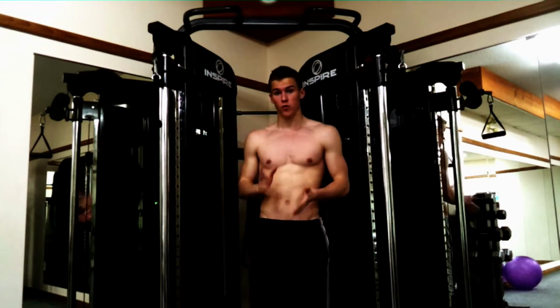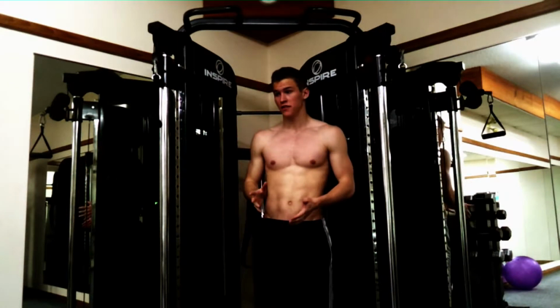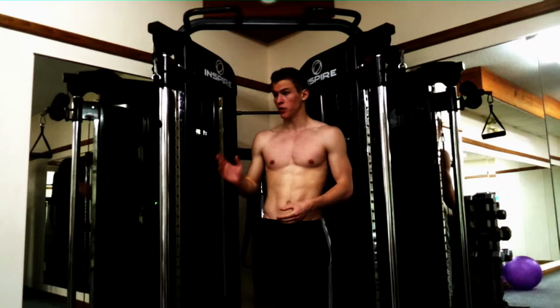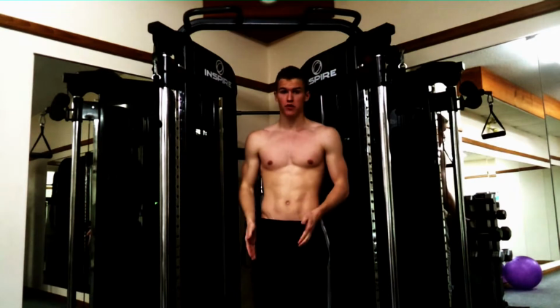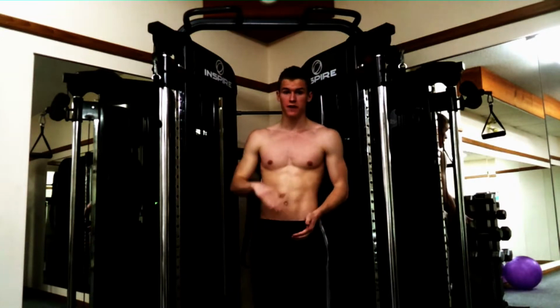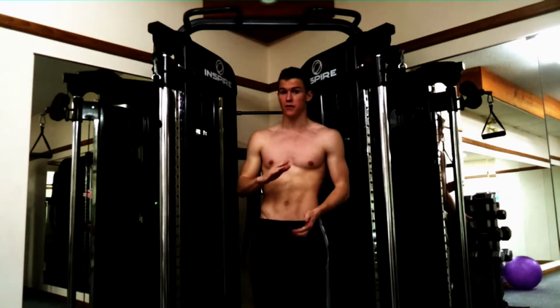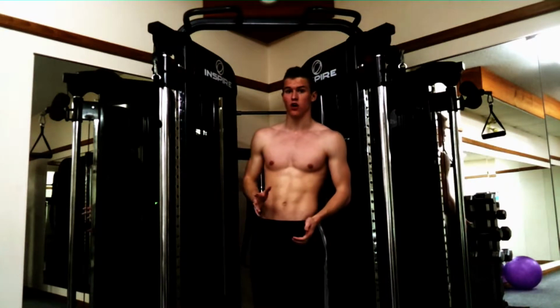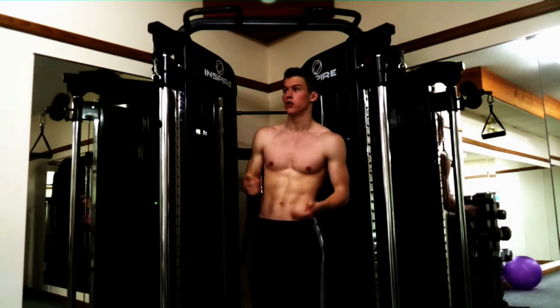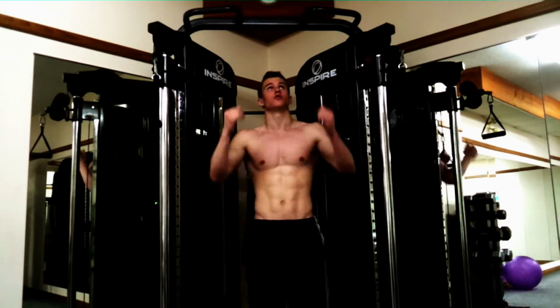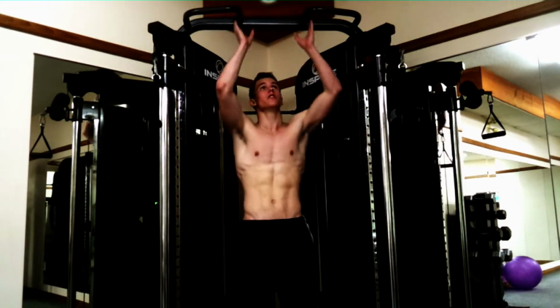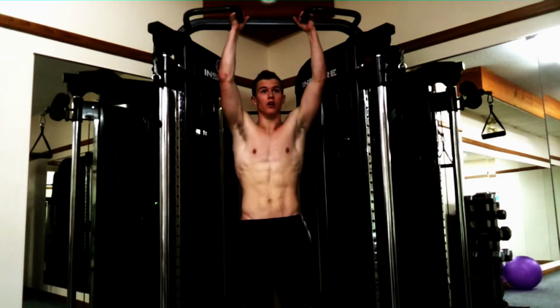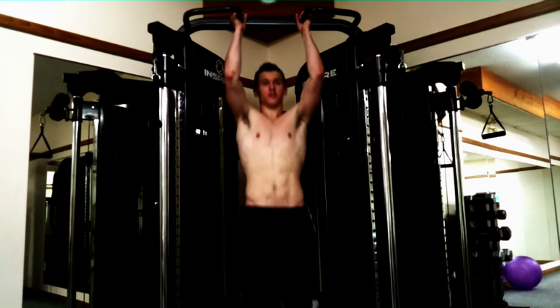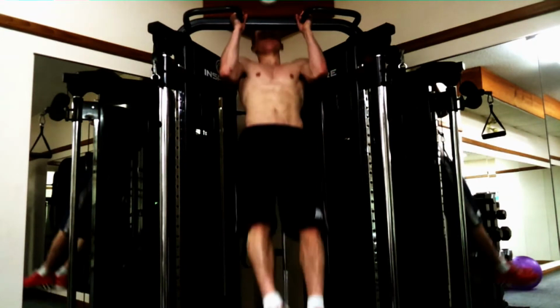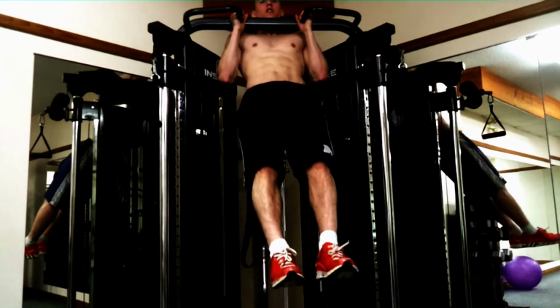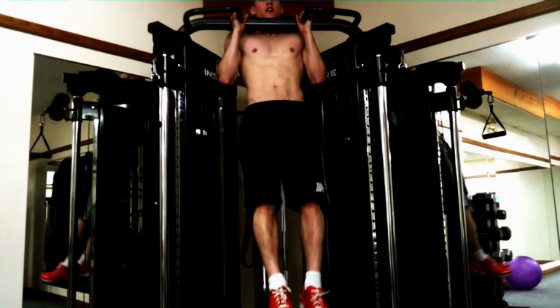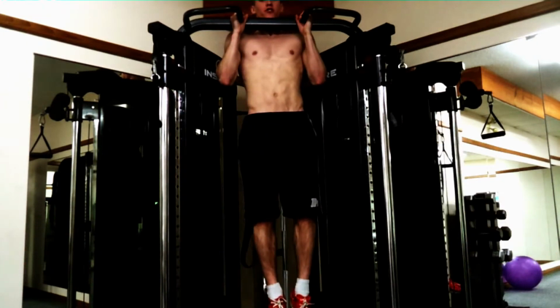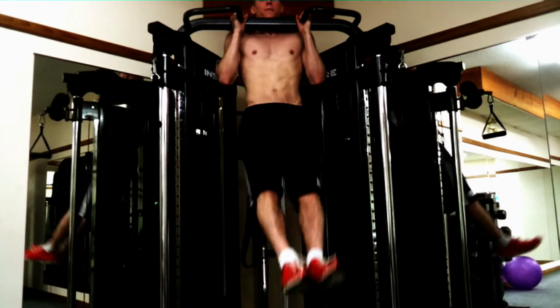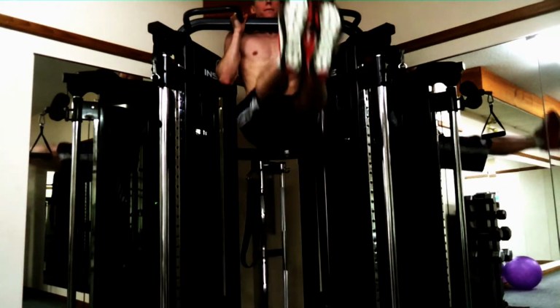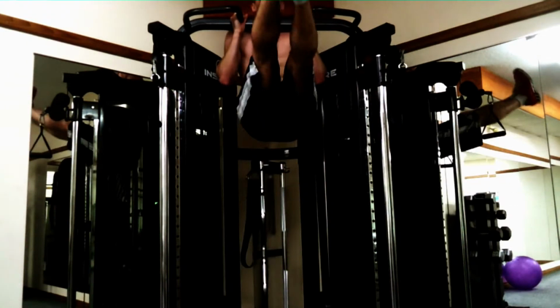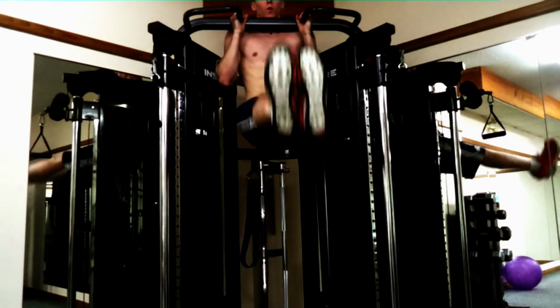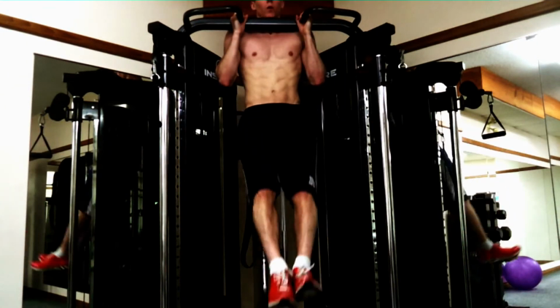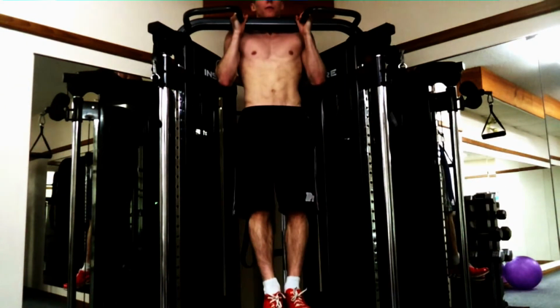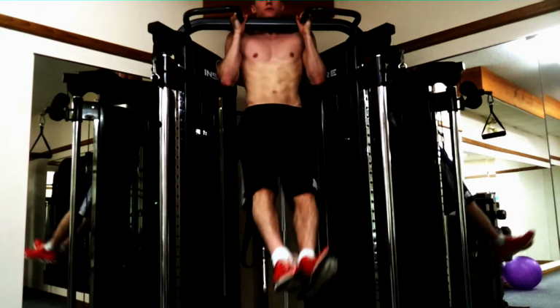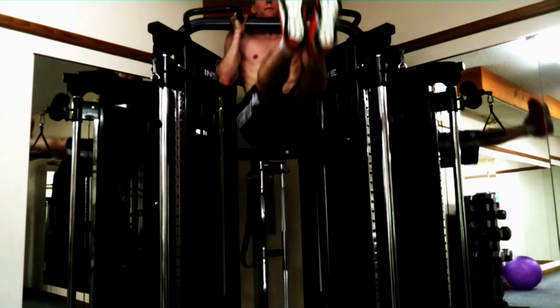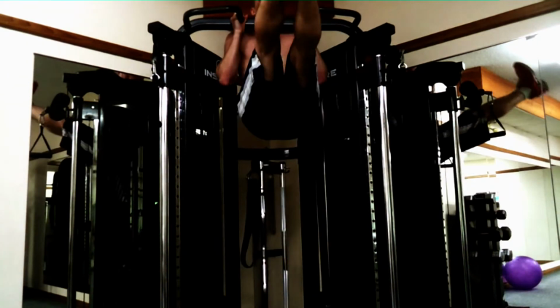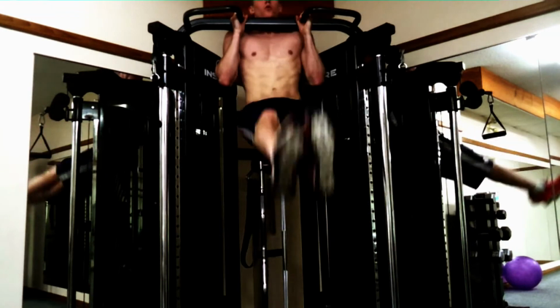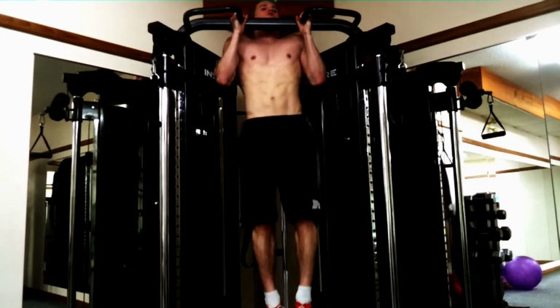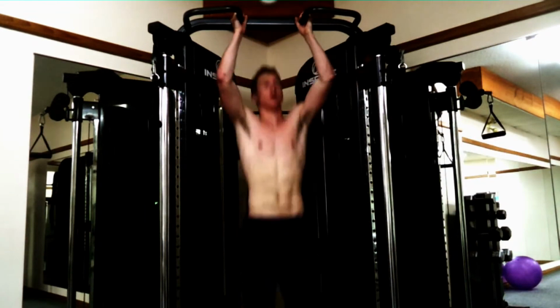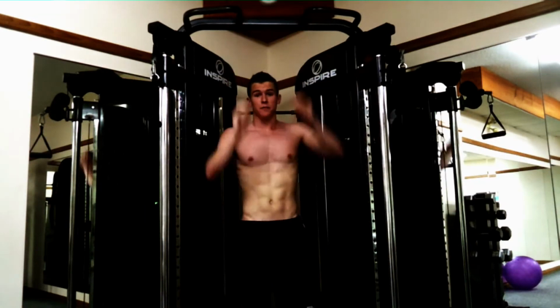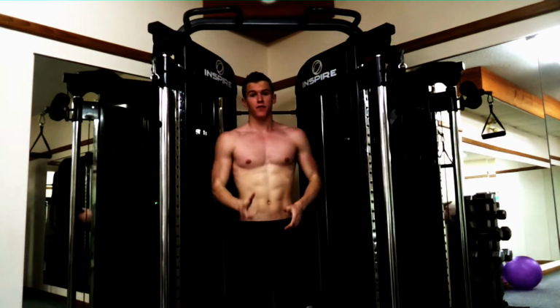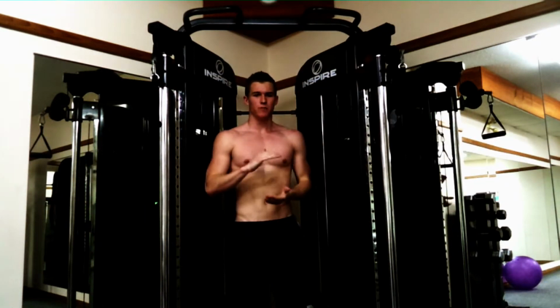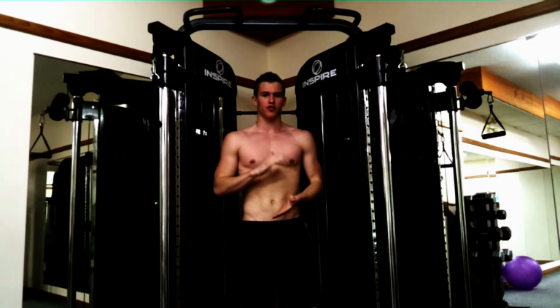If you're really good at this you can put a weight between your feet and do it, but that's a lot harder. So I'll just show you here — hold yourself up and put your legs straight up. The main thing for that is keep your legs straight.